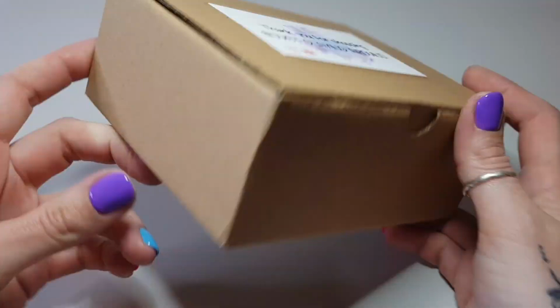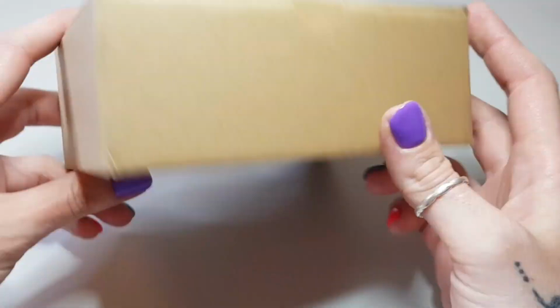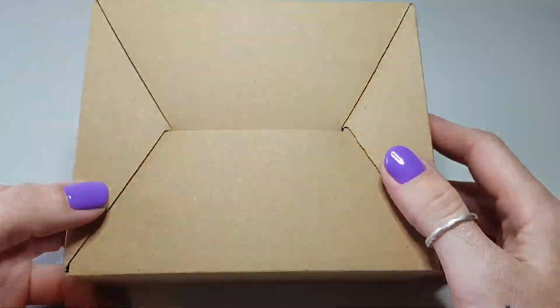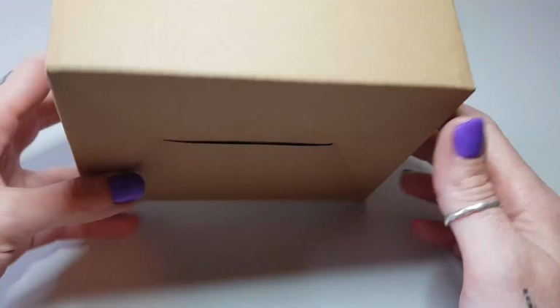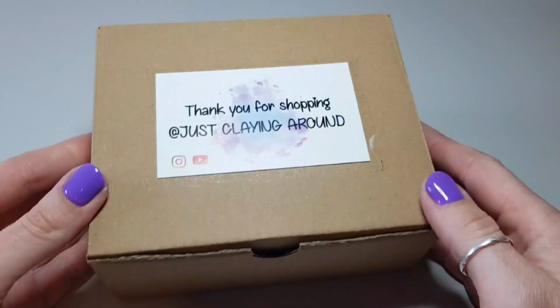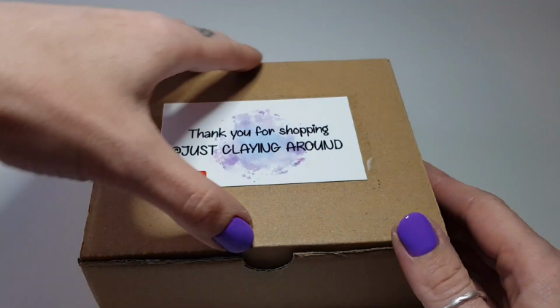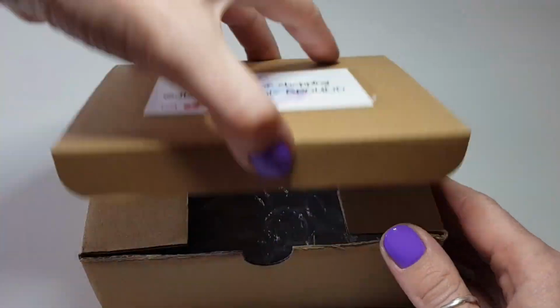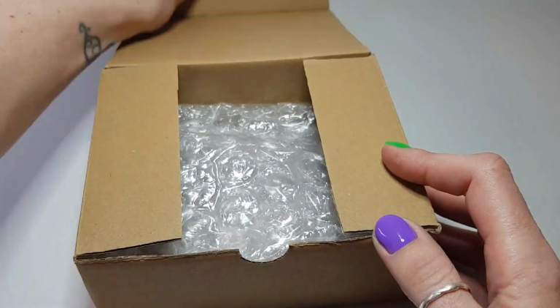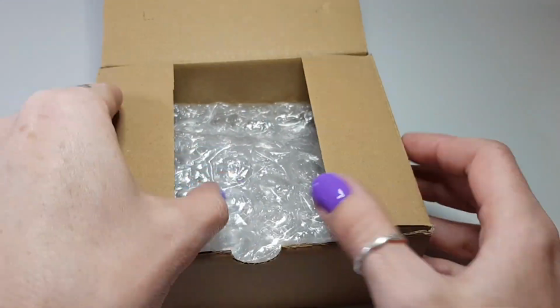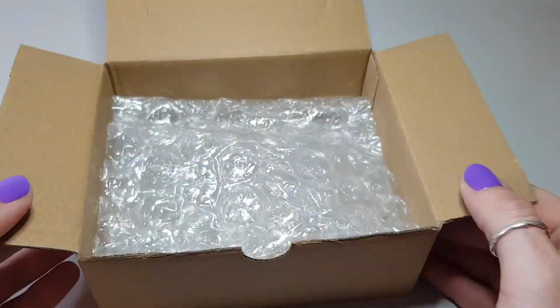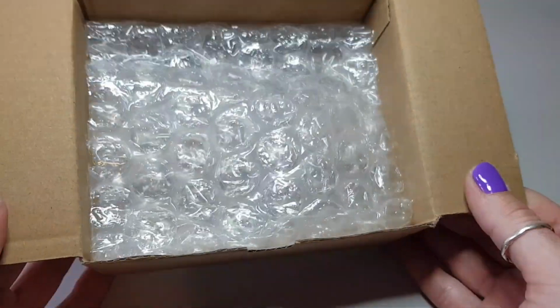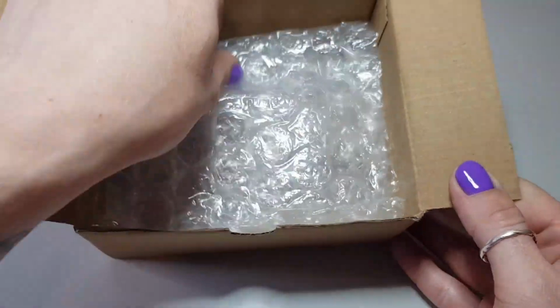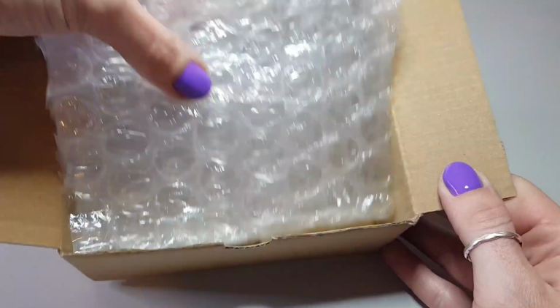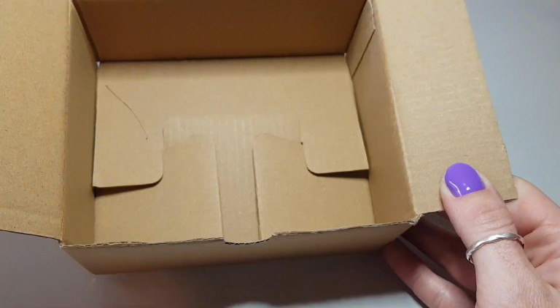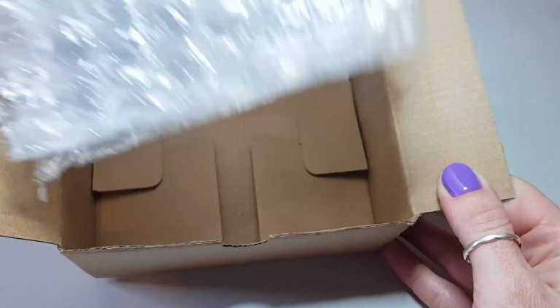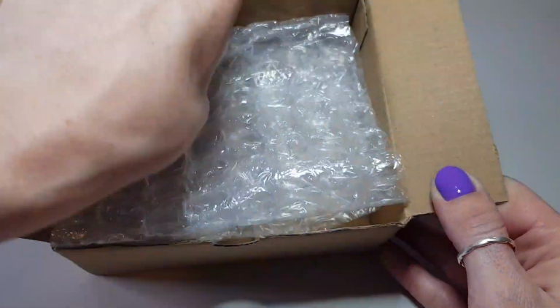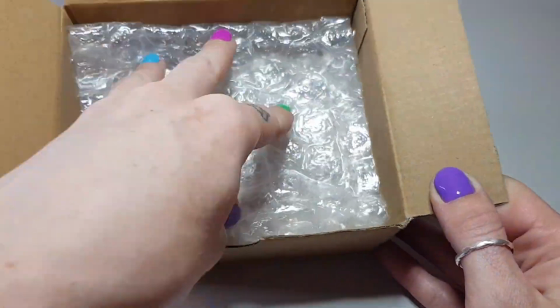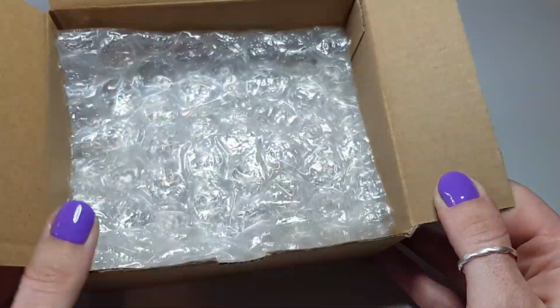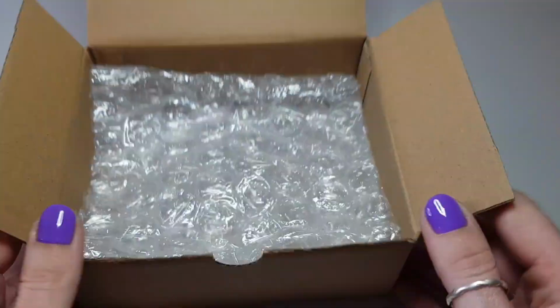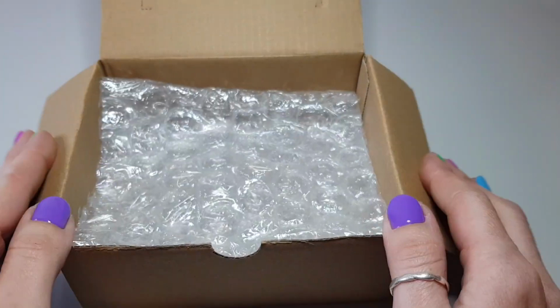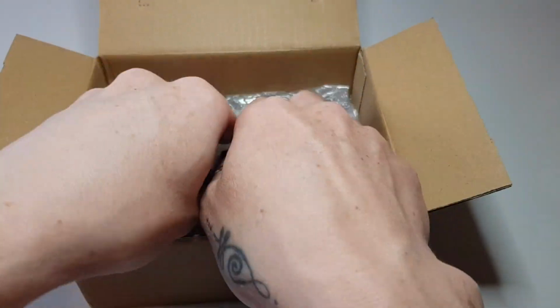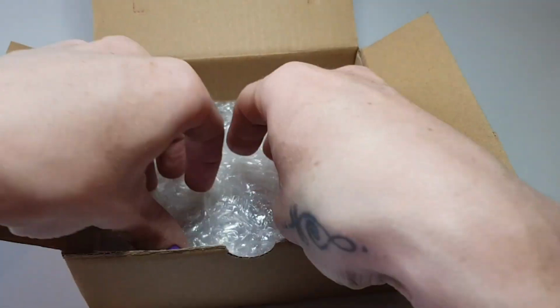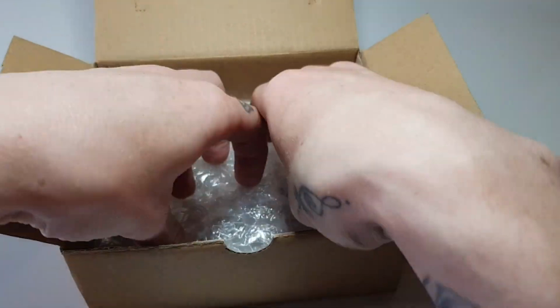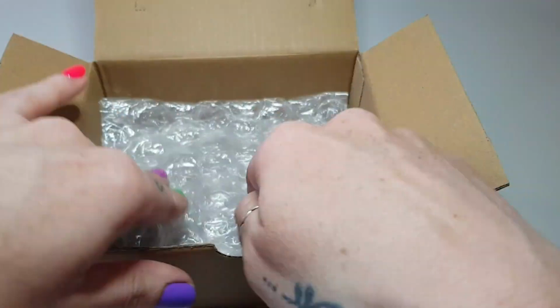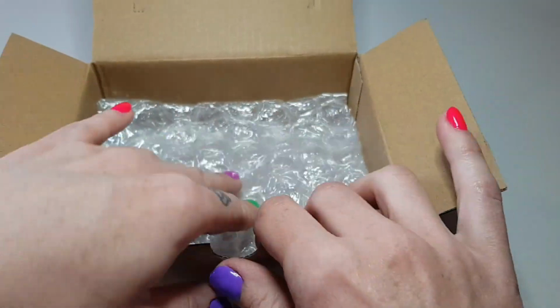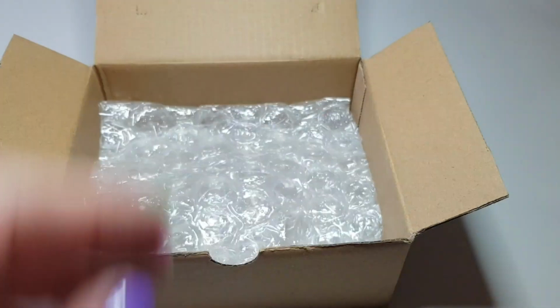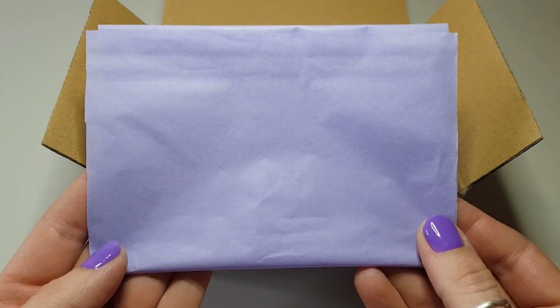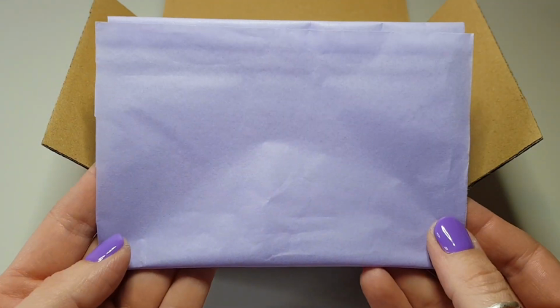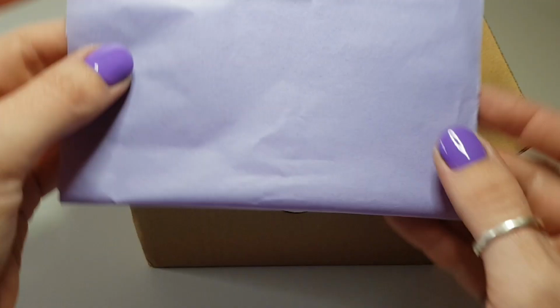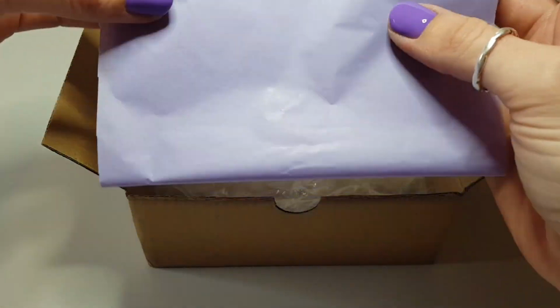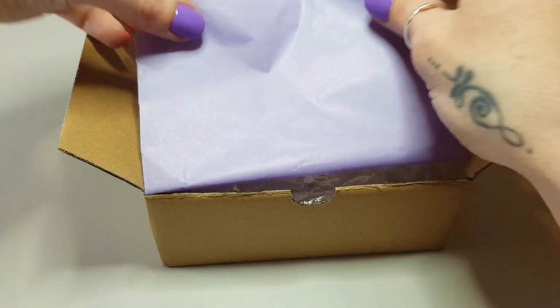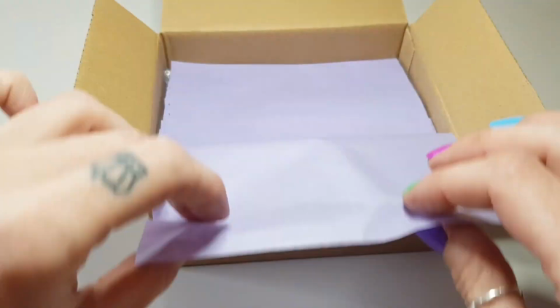First I prep the box that I'll be sending everything in by sticking one of my business cards to the front, and then I add a layer of bubble wrap inside of the box, followed by some colored tissue paper.